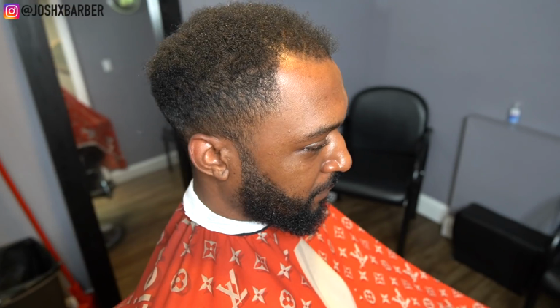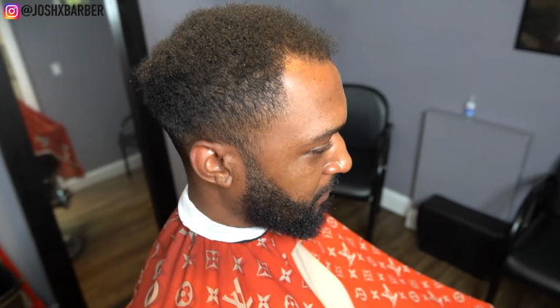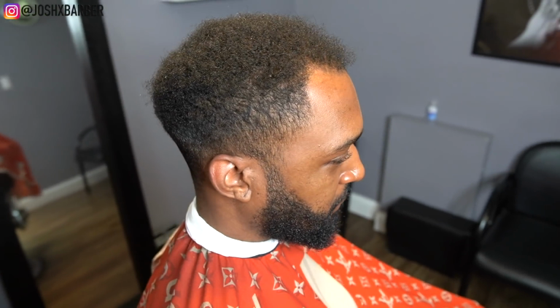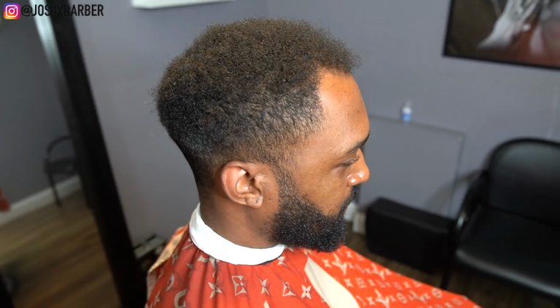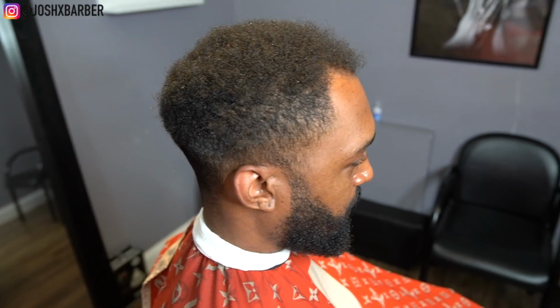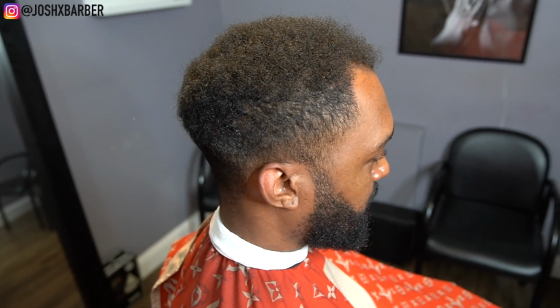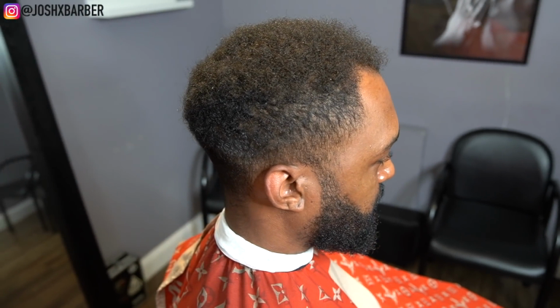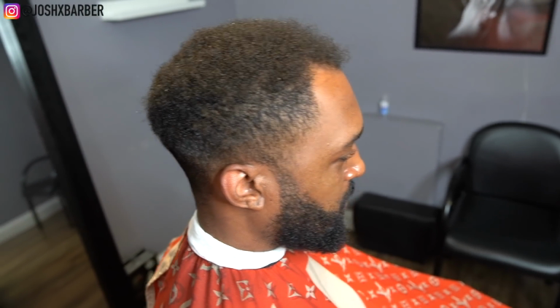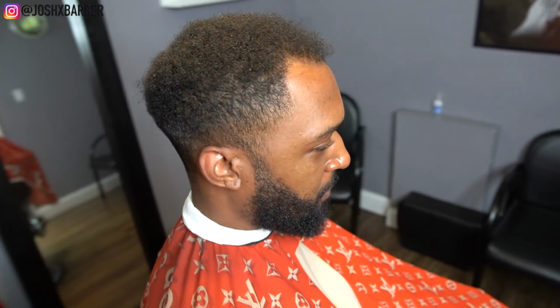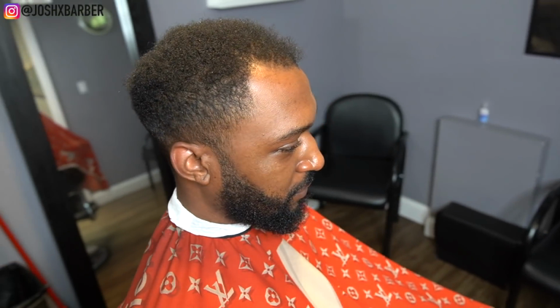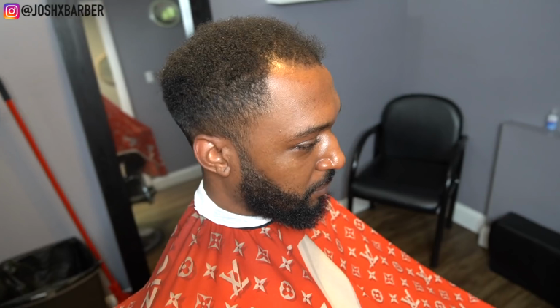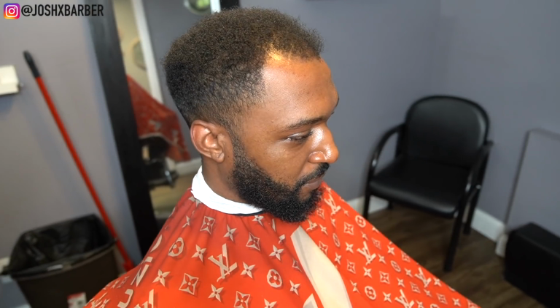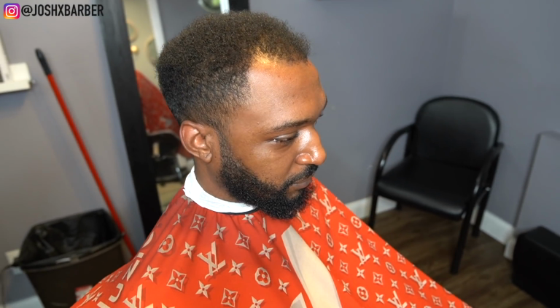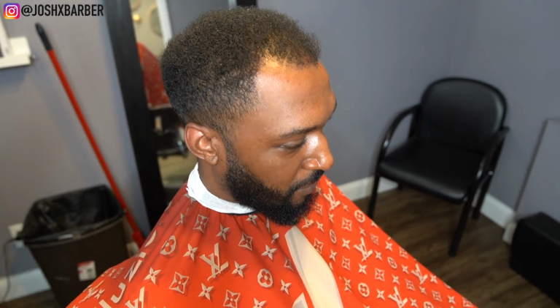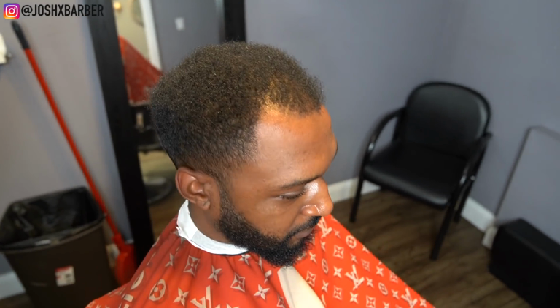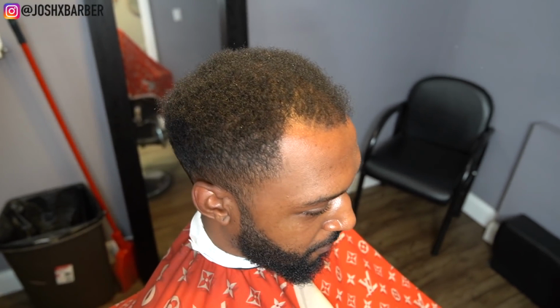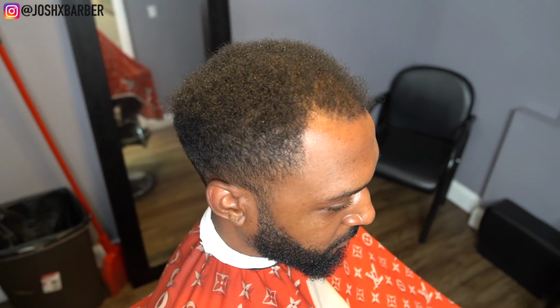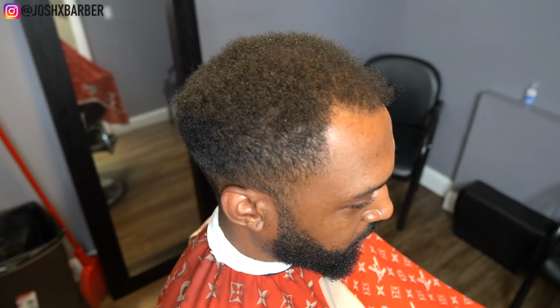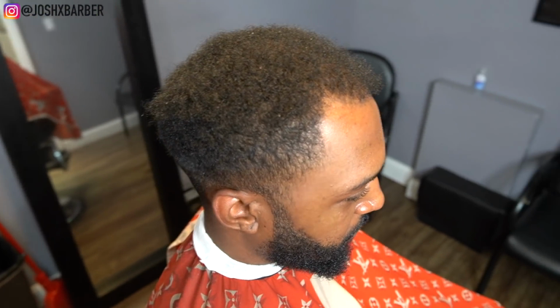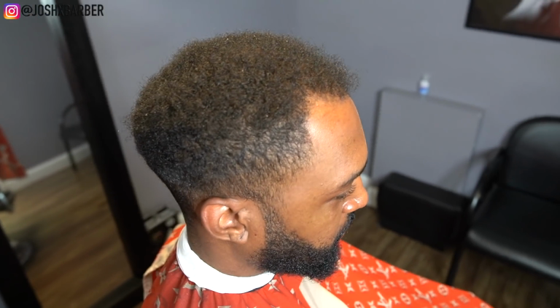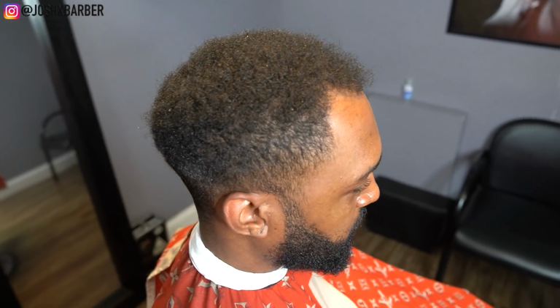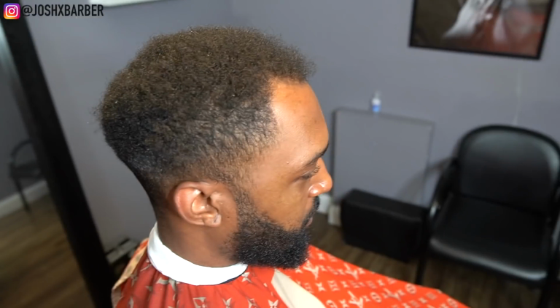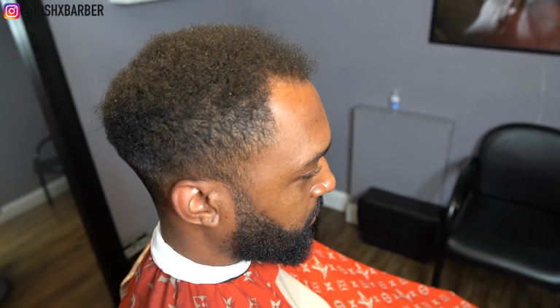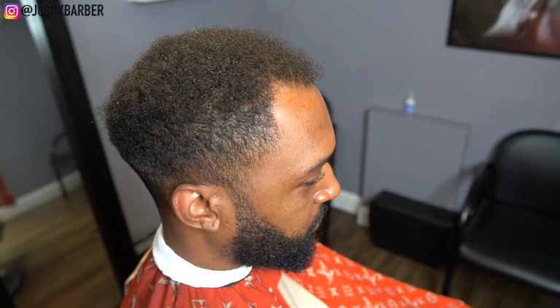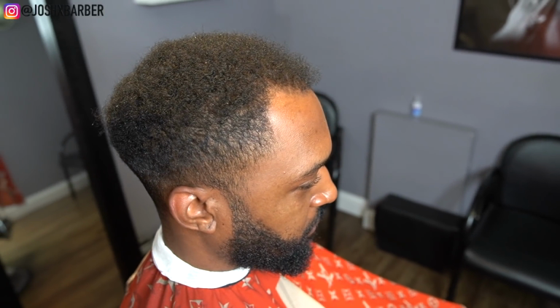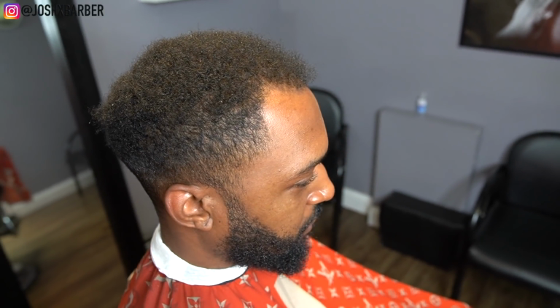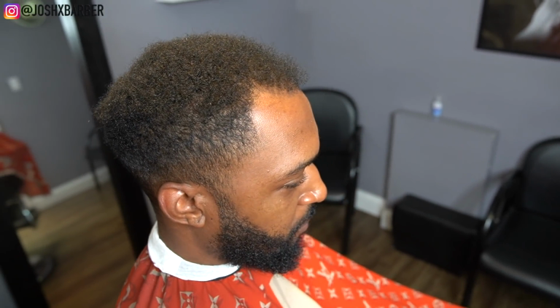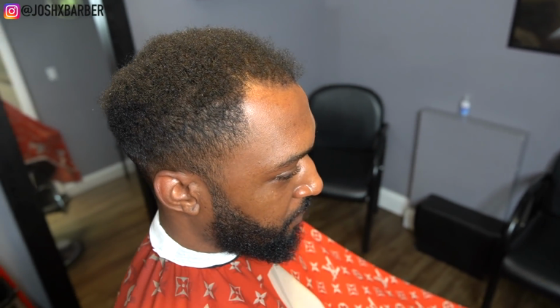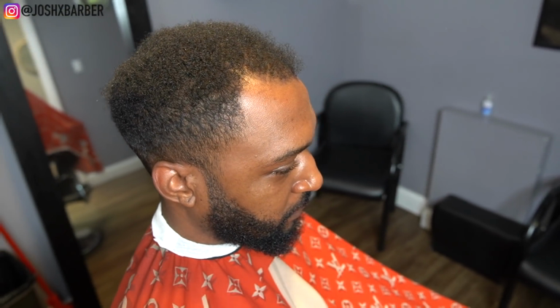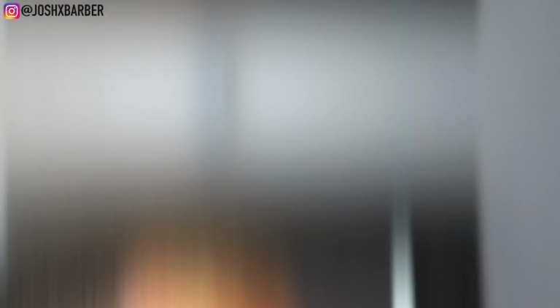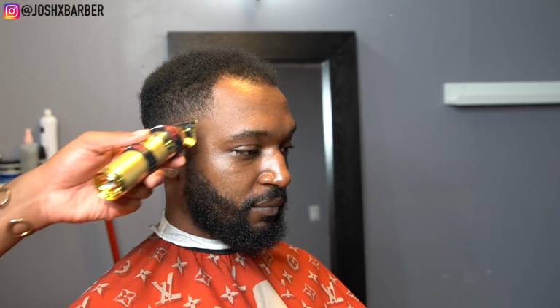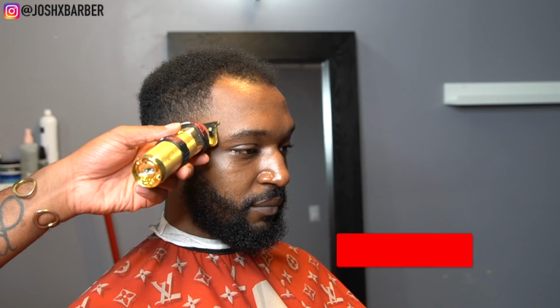What's going on YouTube, it's your boy Josh and I'm here back with another haircut tutorial. In this tutorial, as you guys can see, we have a guy who's standing kind of on his hairline in the front, but we're gonna fix that and we're gonna give him a mid fade. So let's hop right into this video.